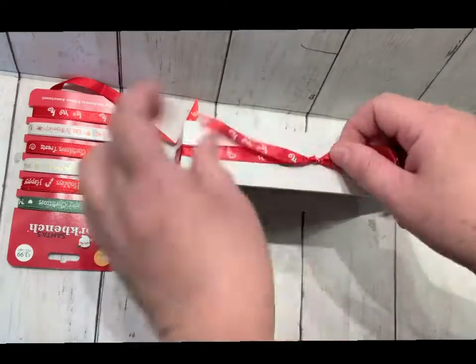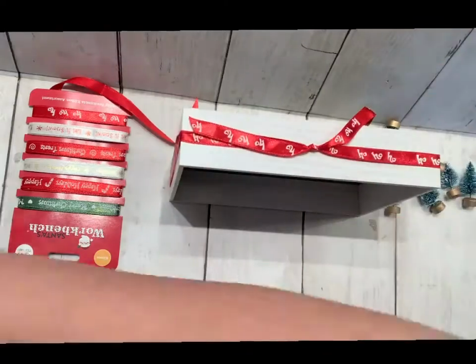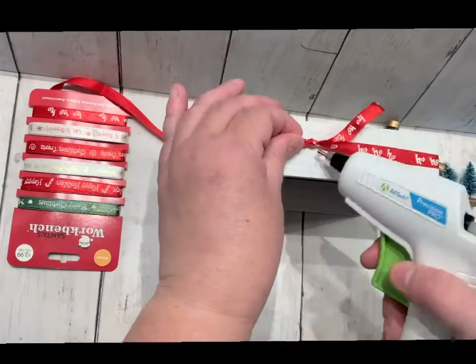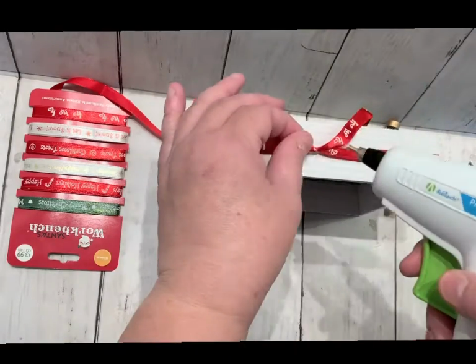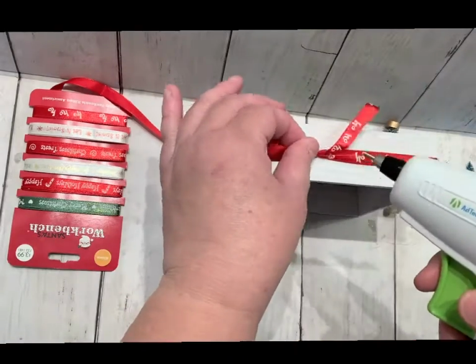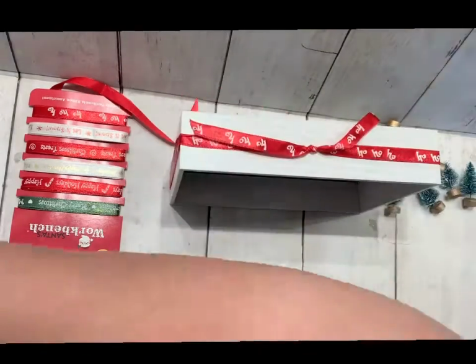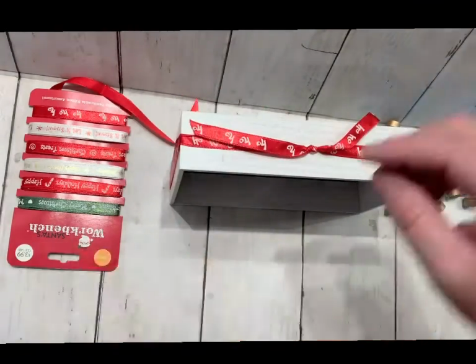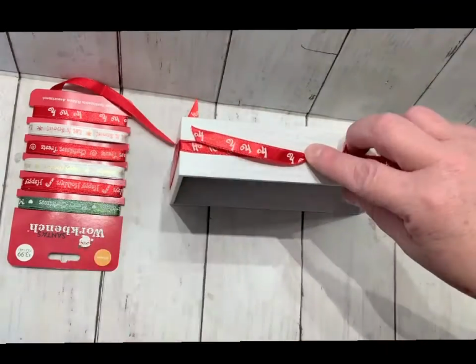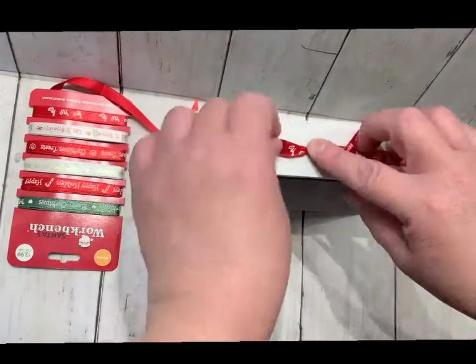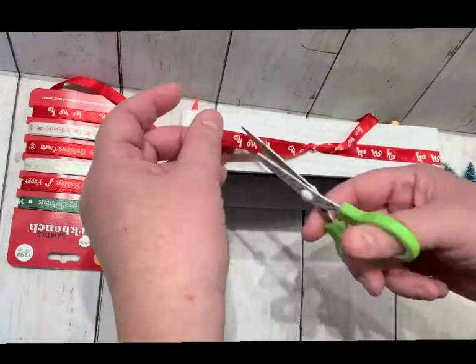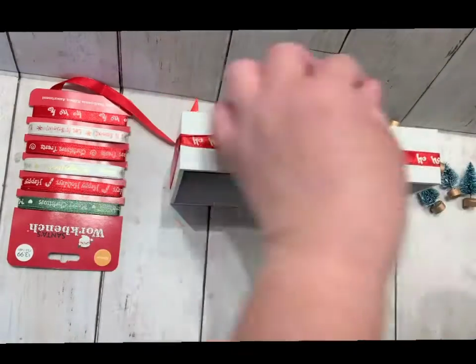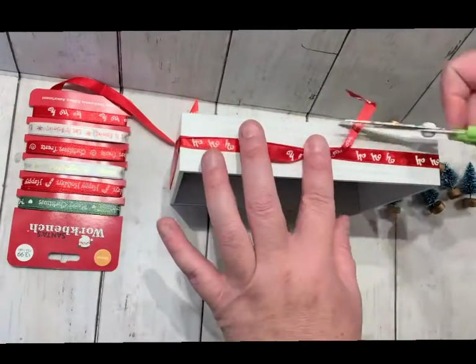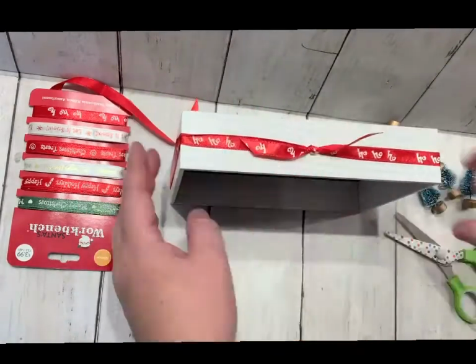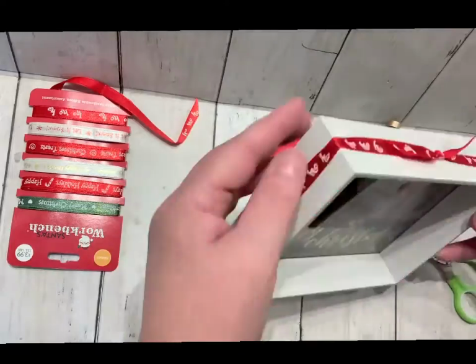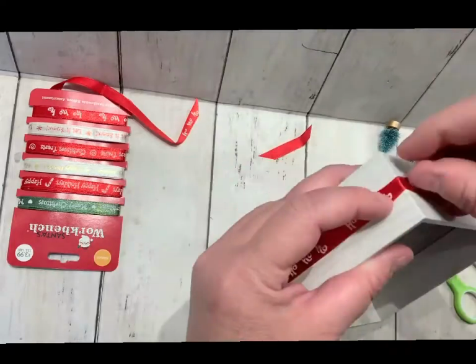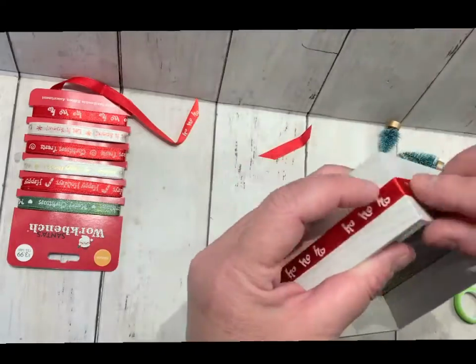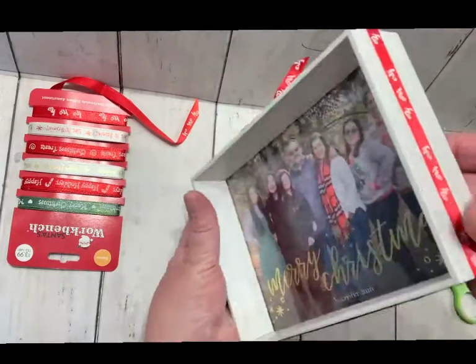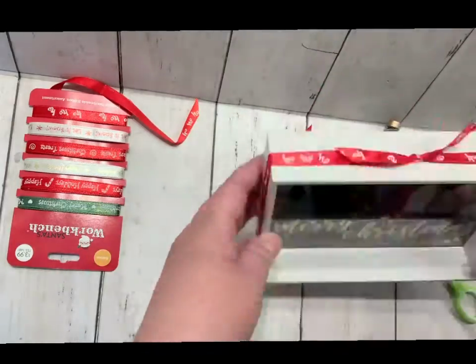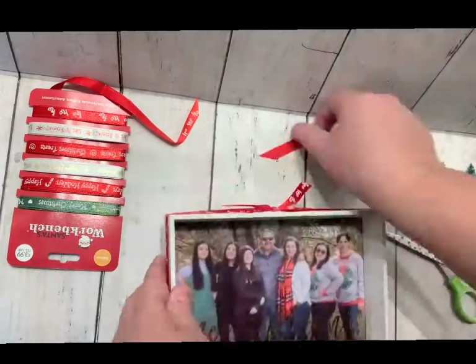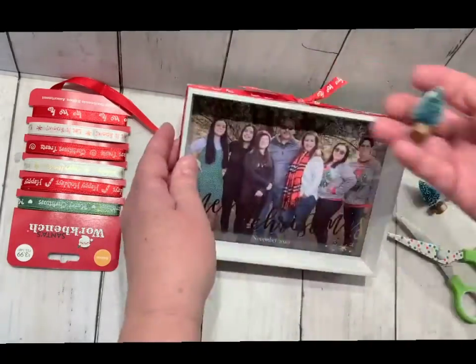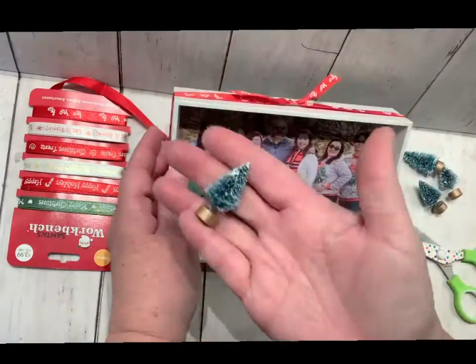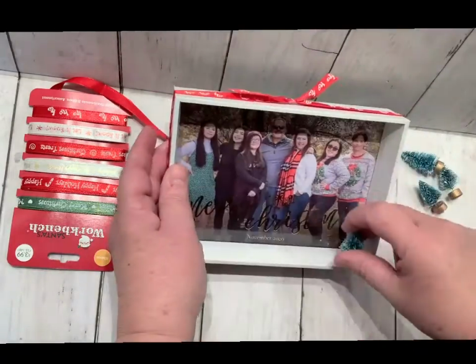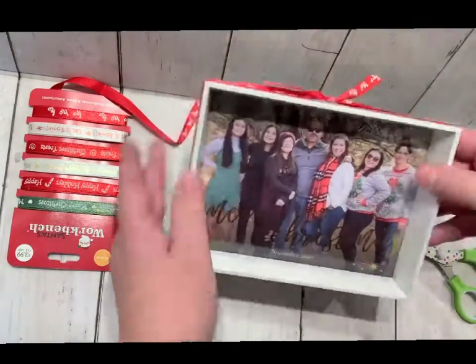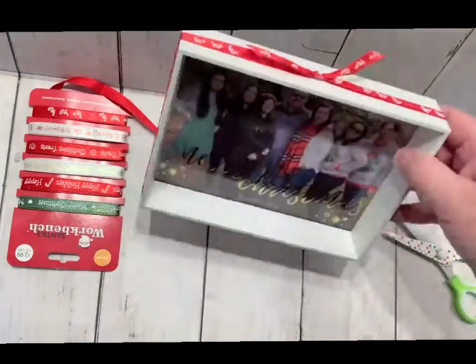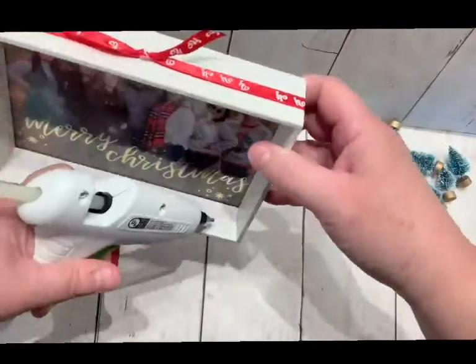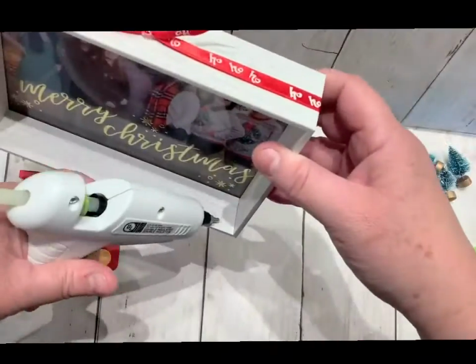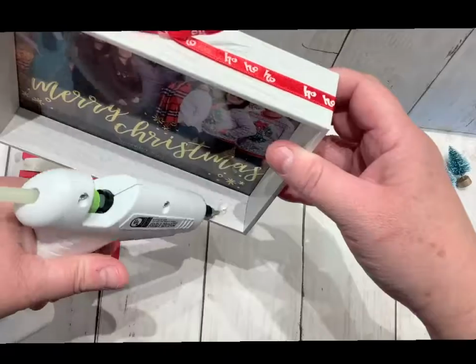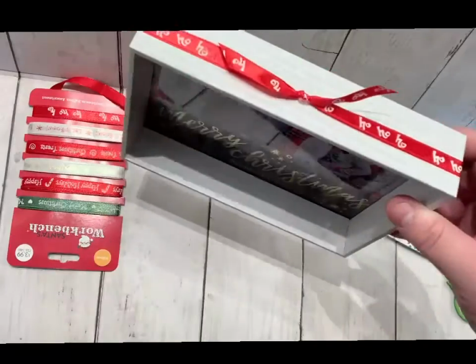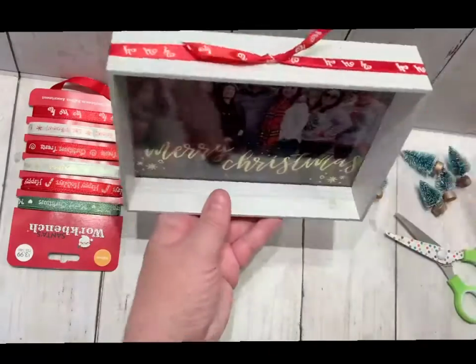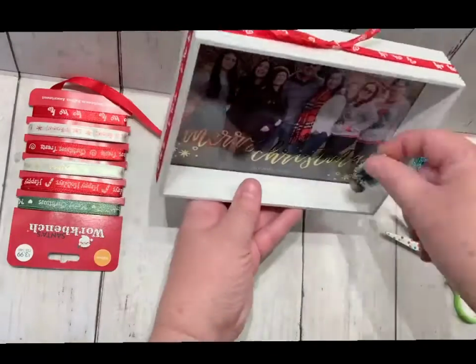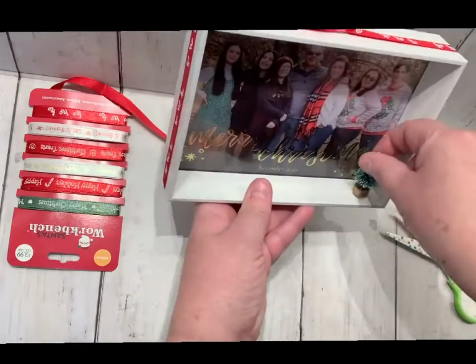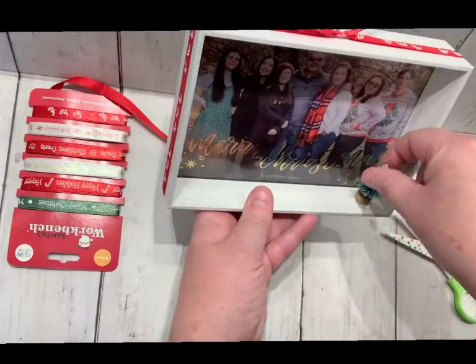I tied a simple knot, nothing fancy. You can get fancier if you'd like. I just wanted to keep it simple and bring some color to the frame. I took our little miniature Christmas trees,